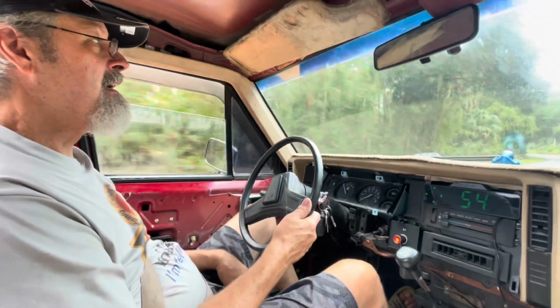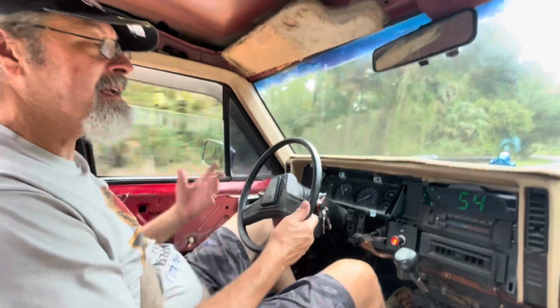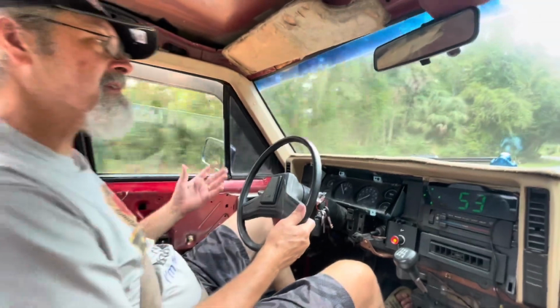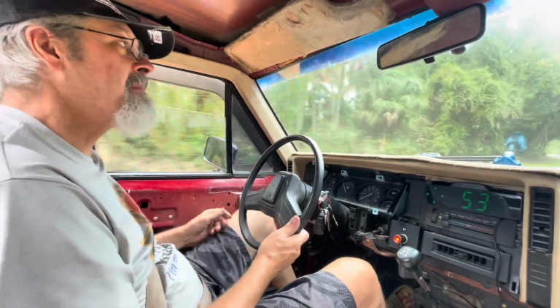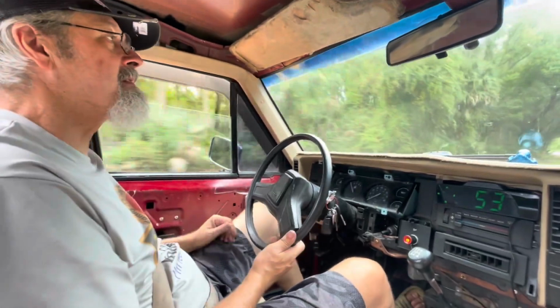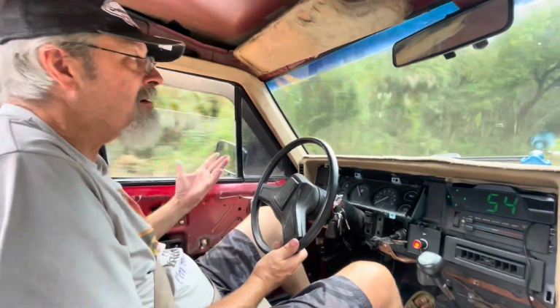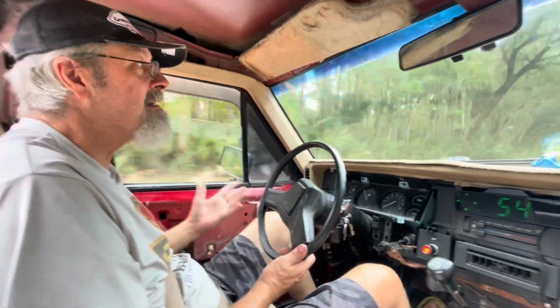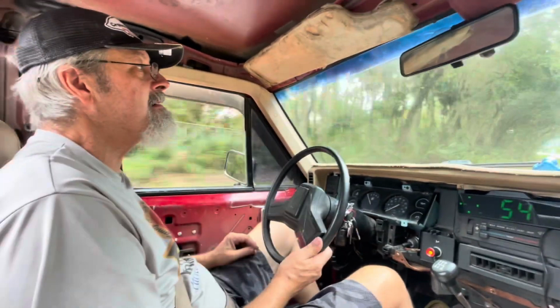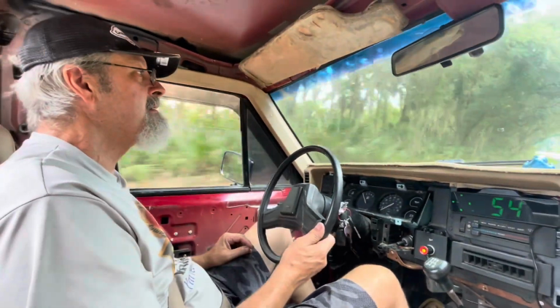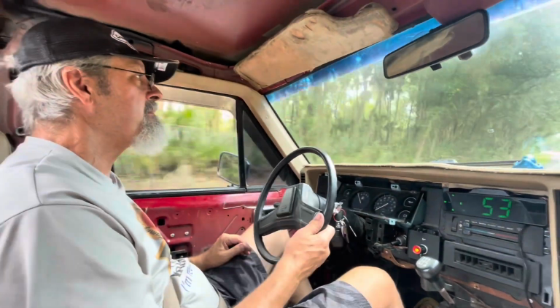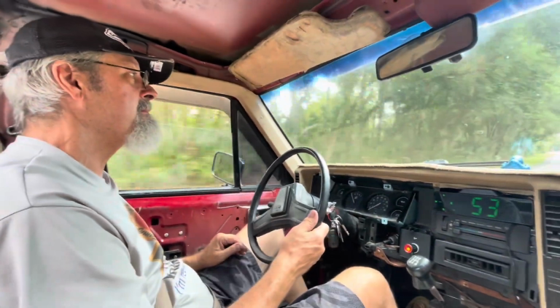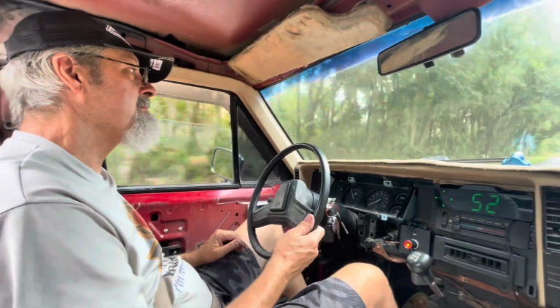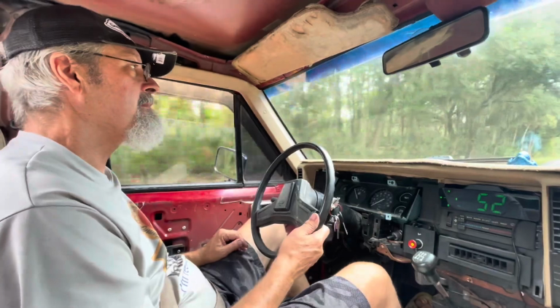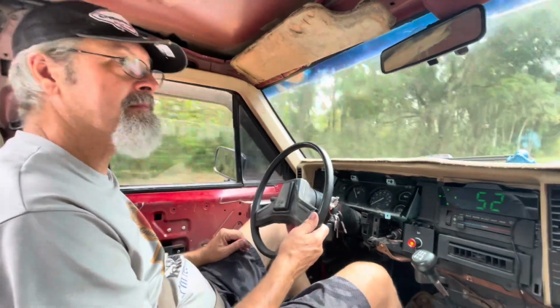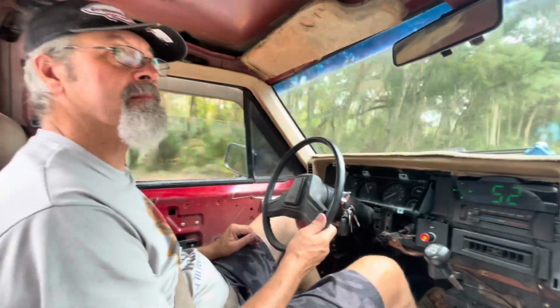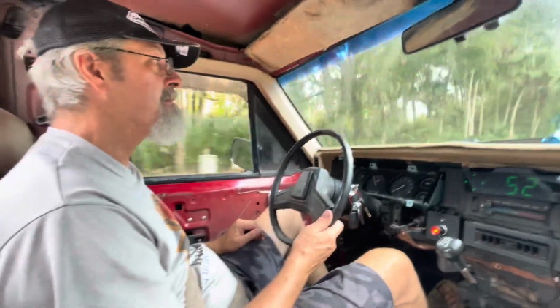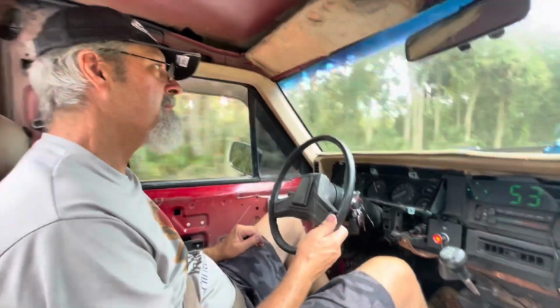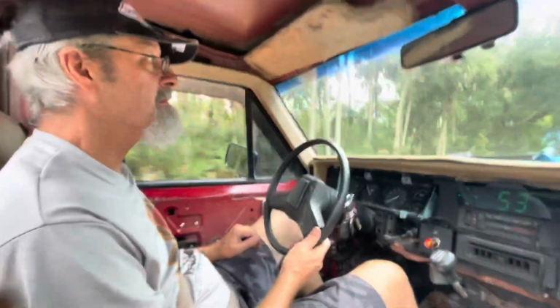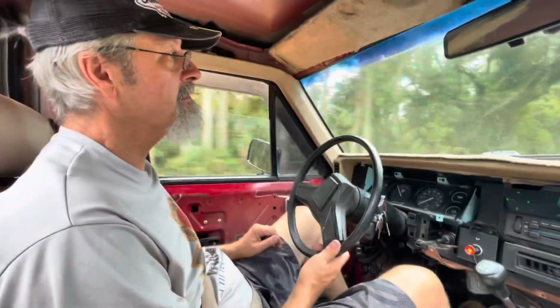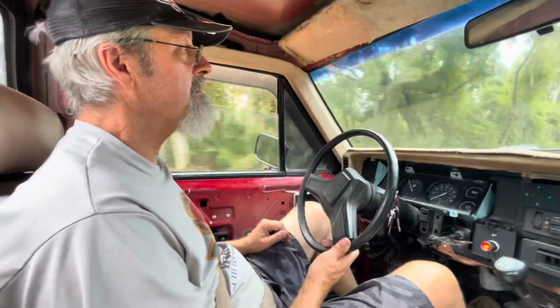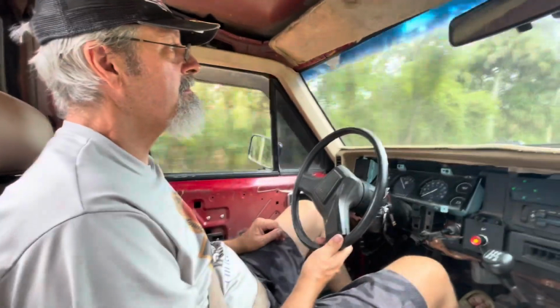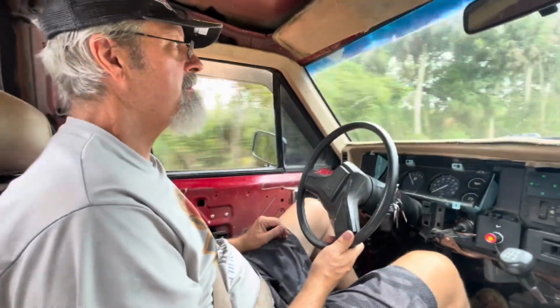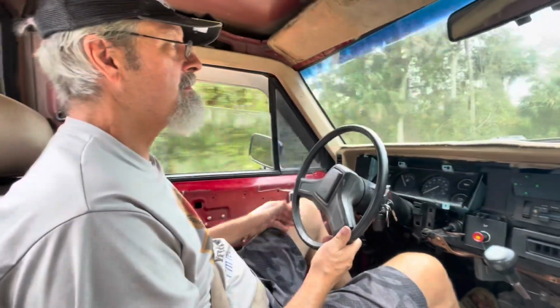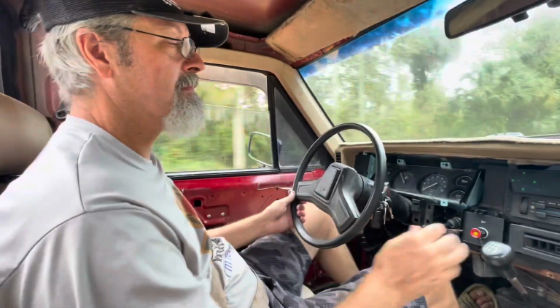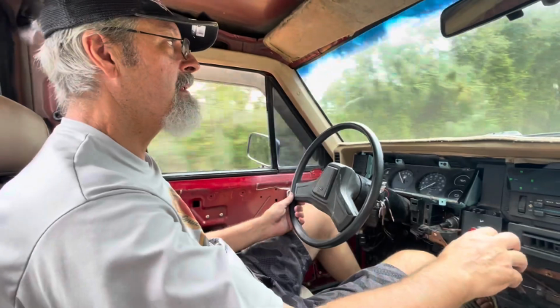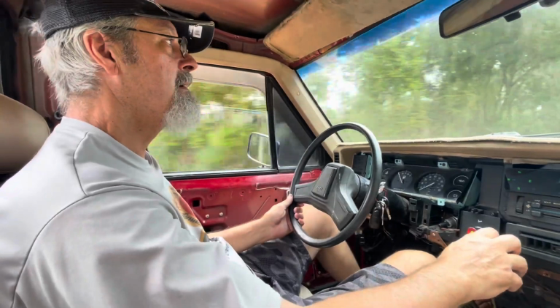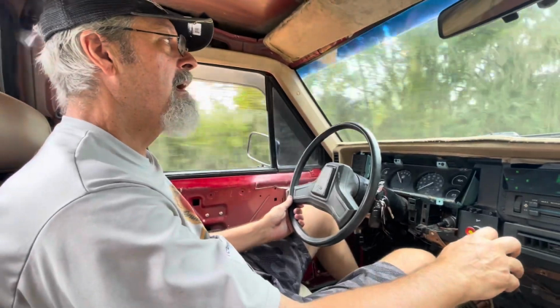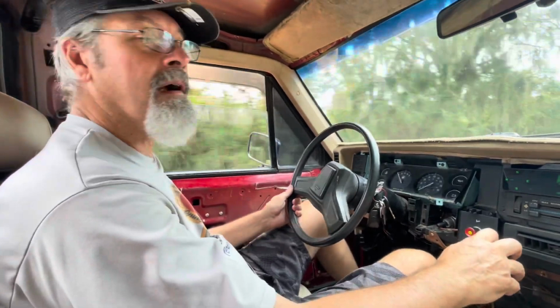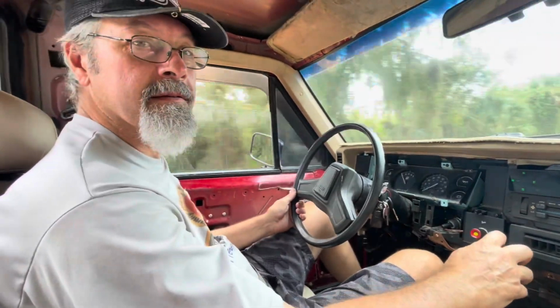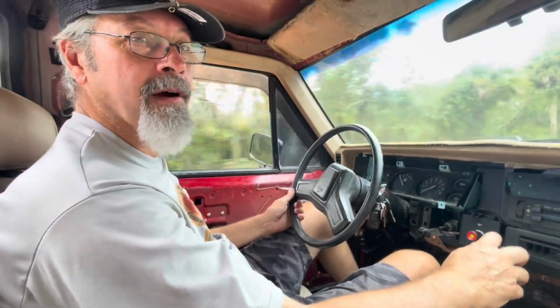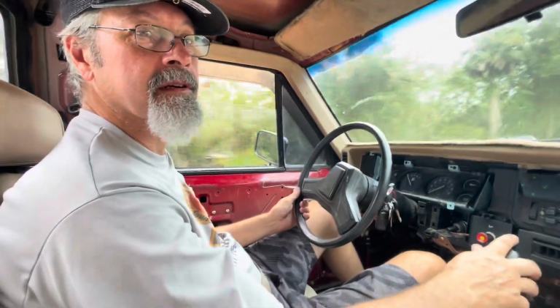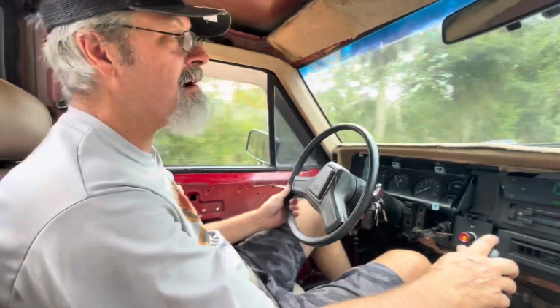Alright, the seating position for me is okay. Keep watching, we'll turn it off.